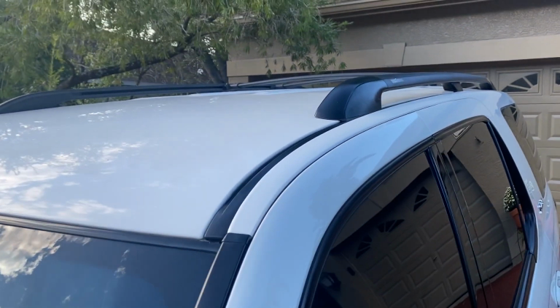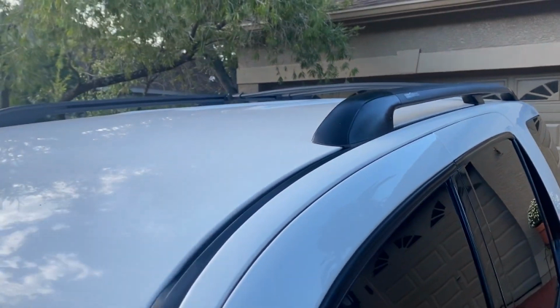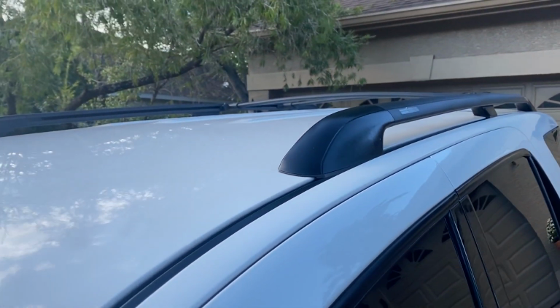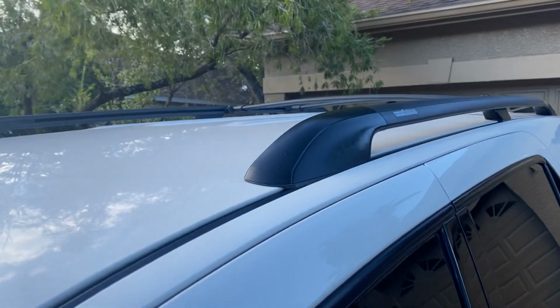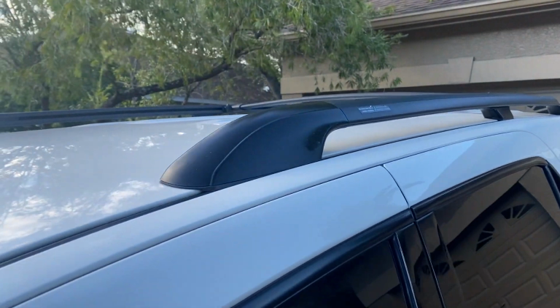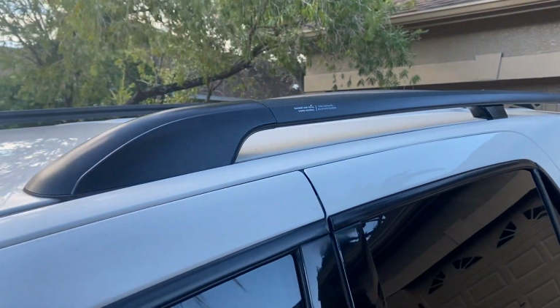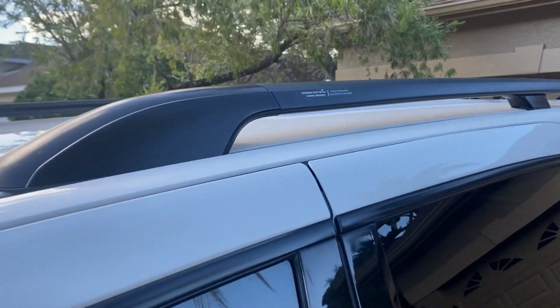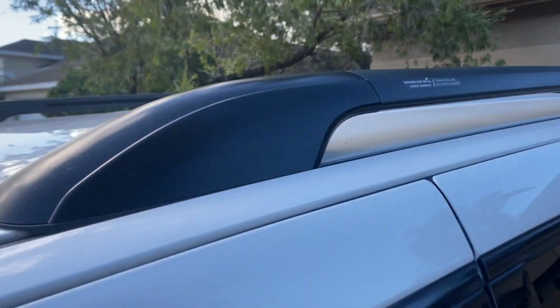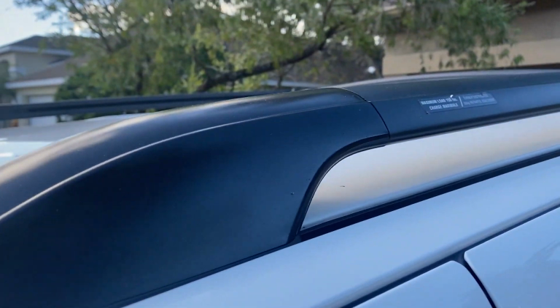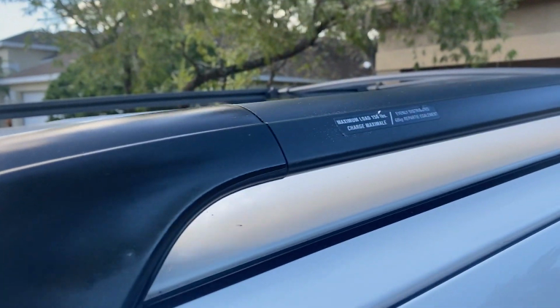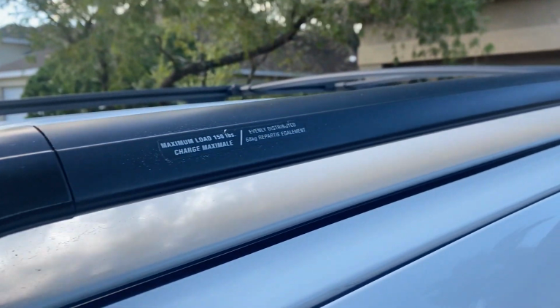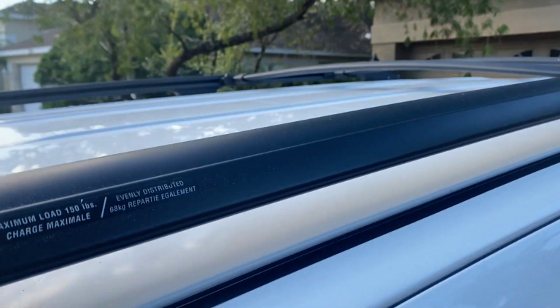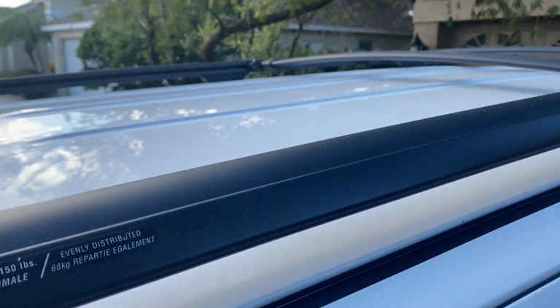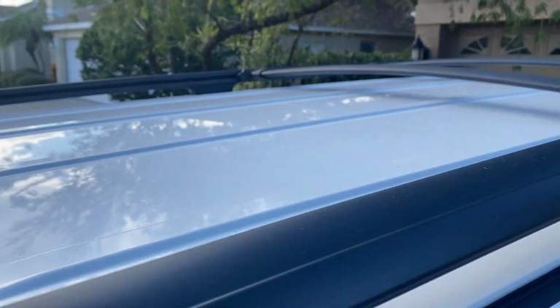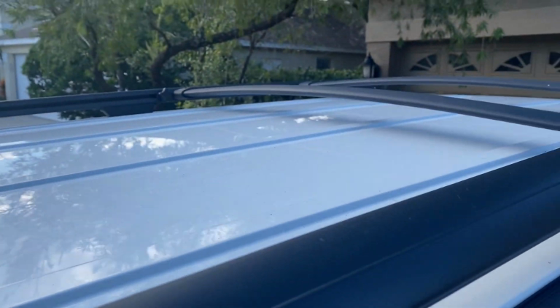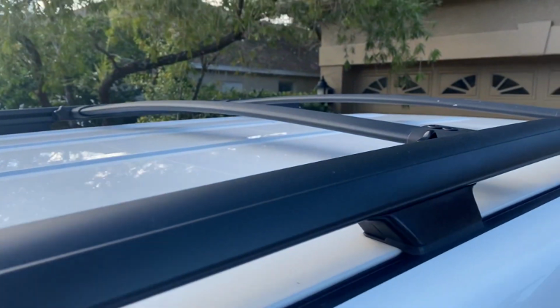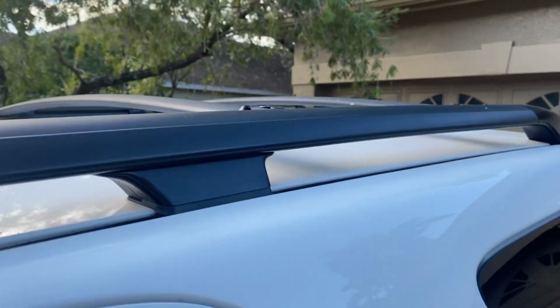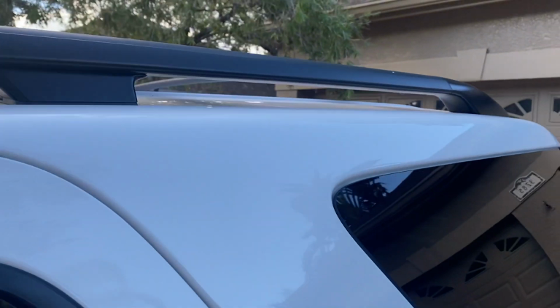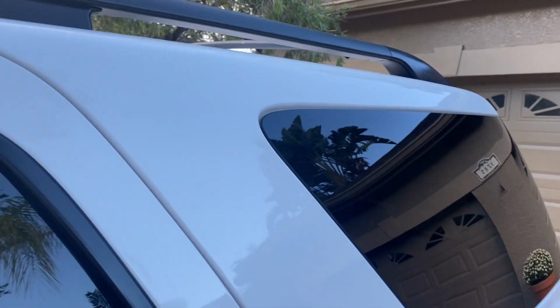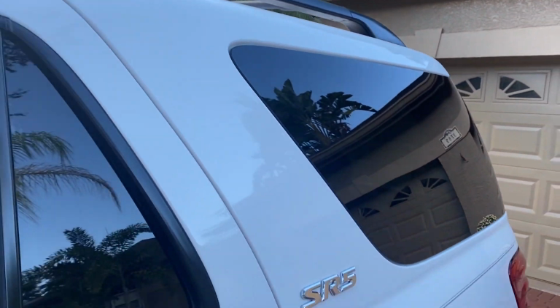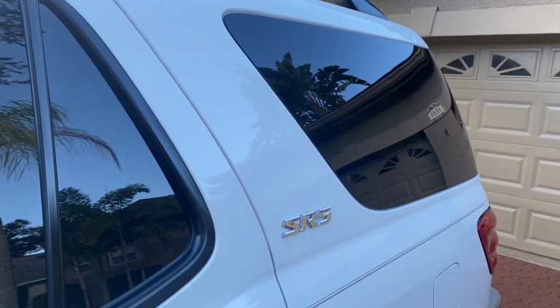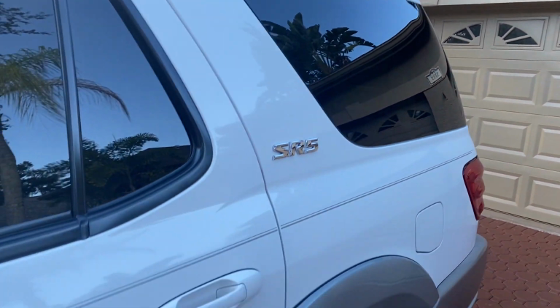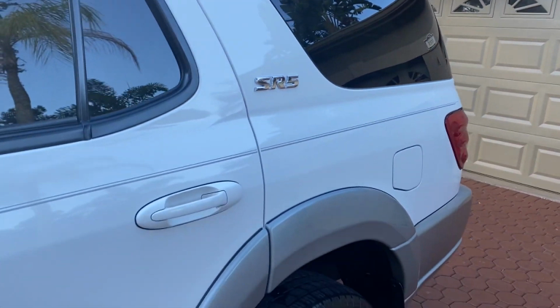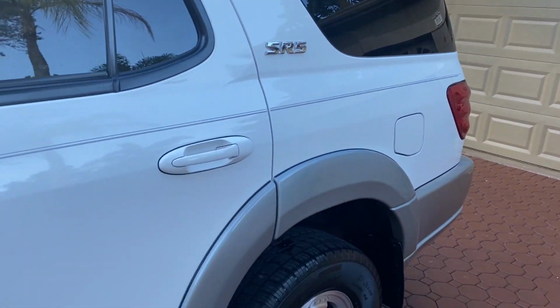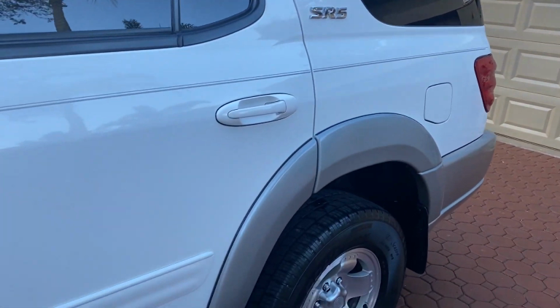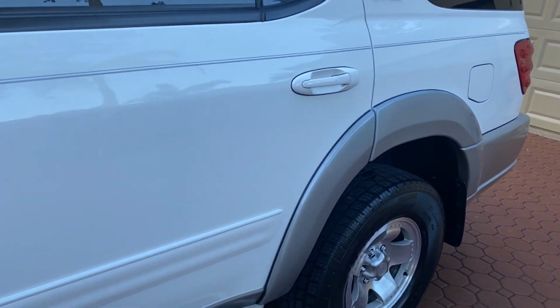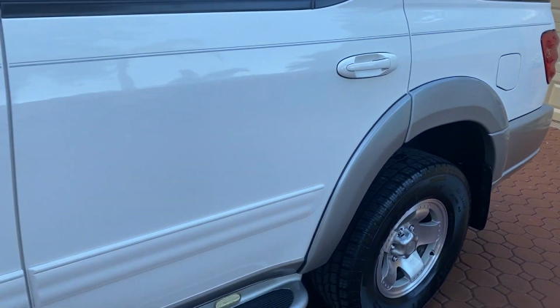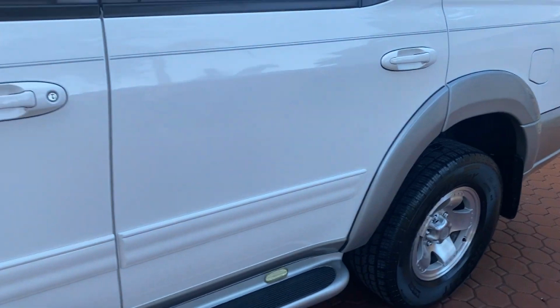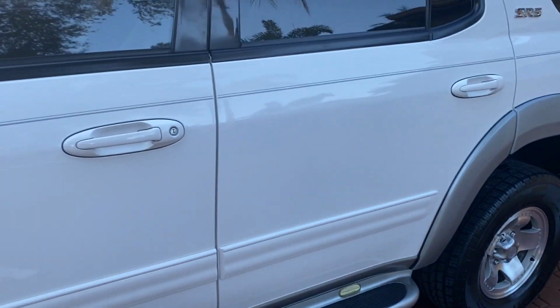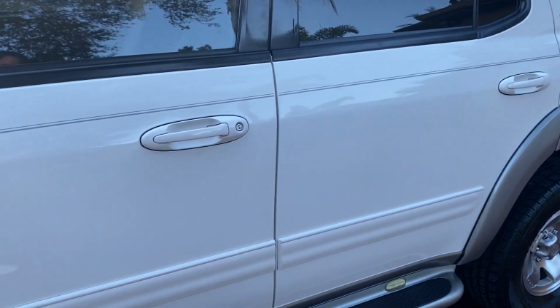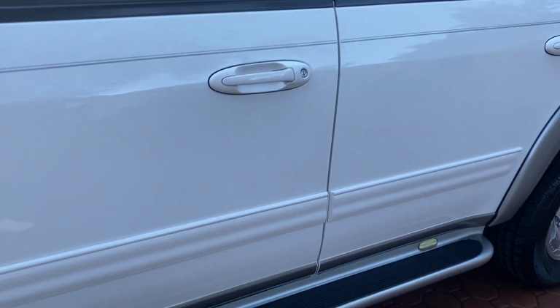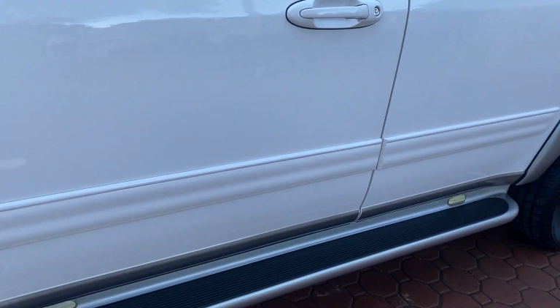It has the luggage rack on it. Look at that luggage rack — it looks like it's always been garaged. No accidents, no non-smoker, no fires, no floods, no hurricanes down here in Florida.